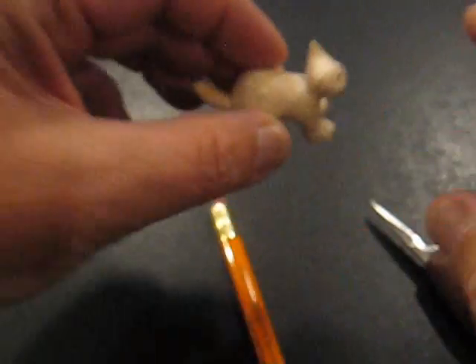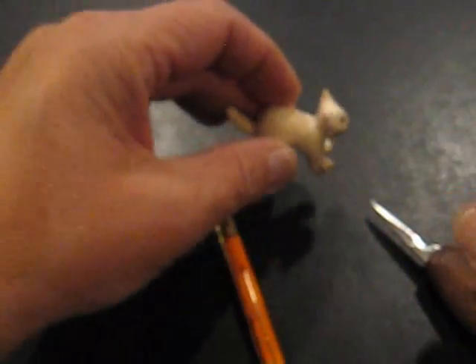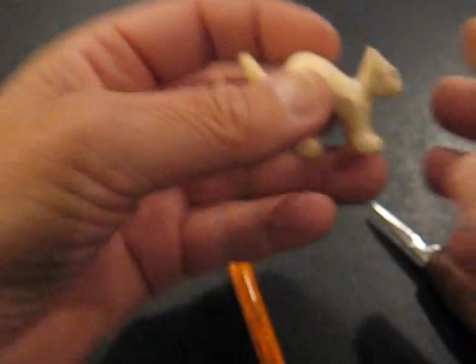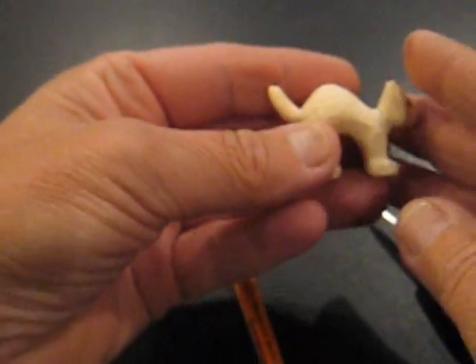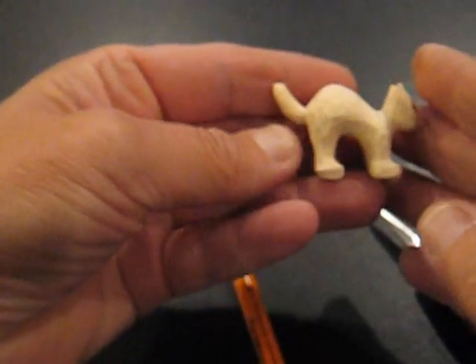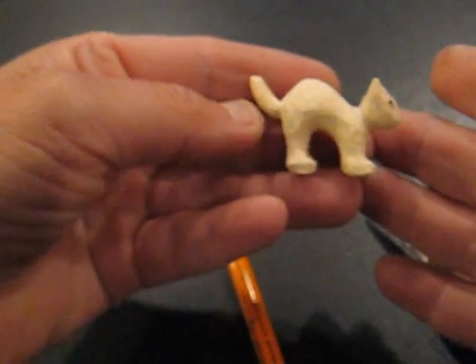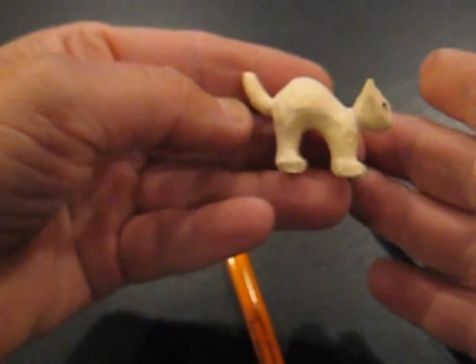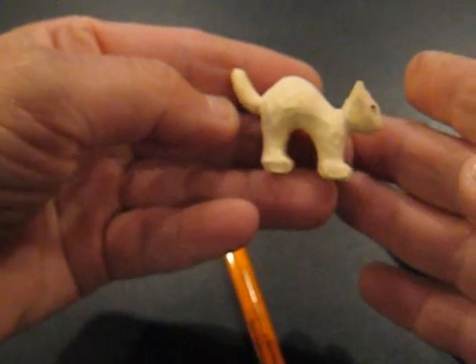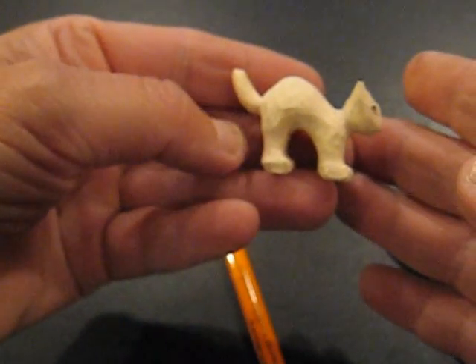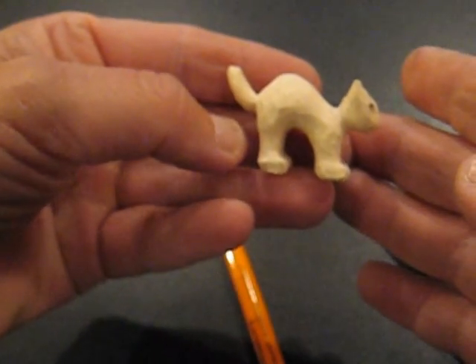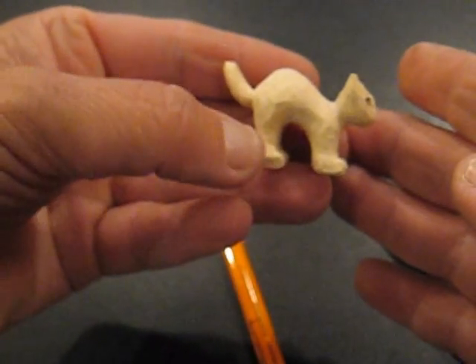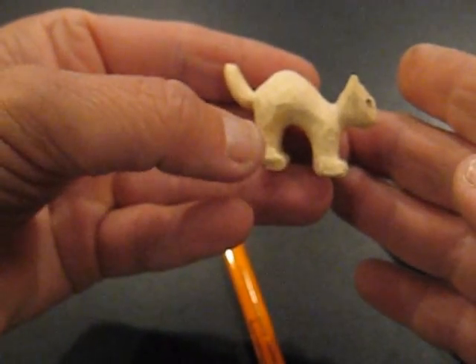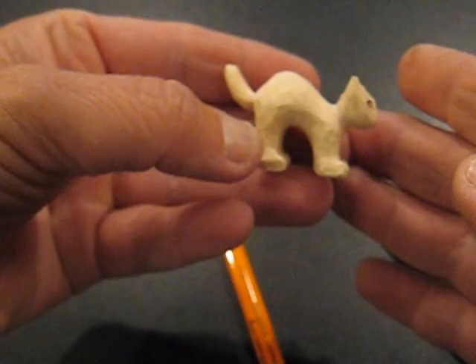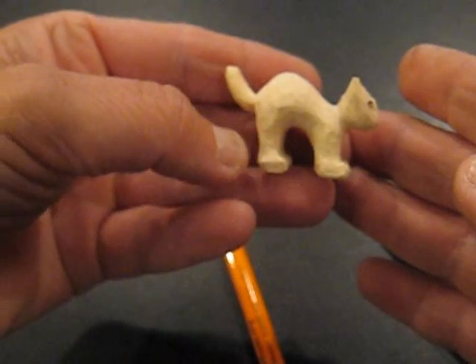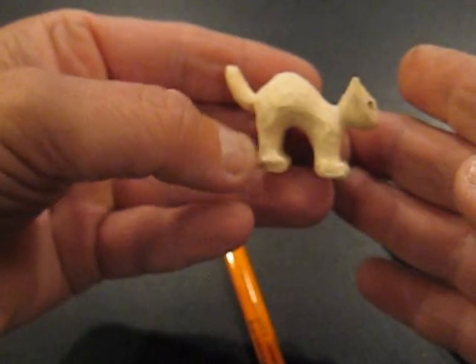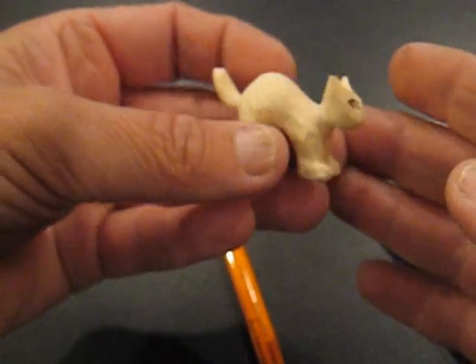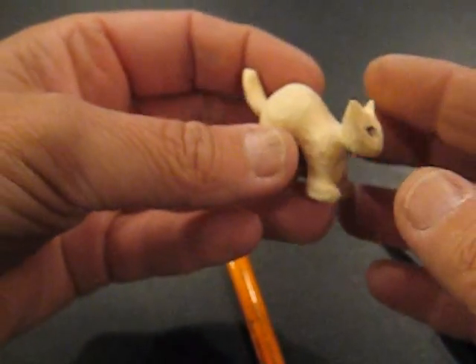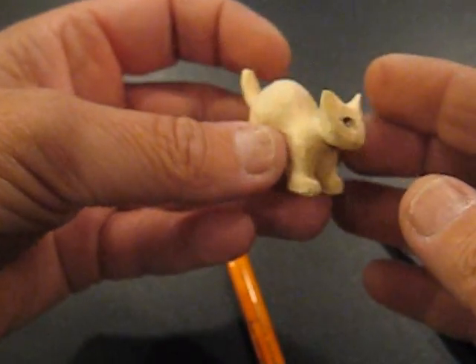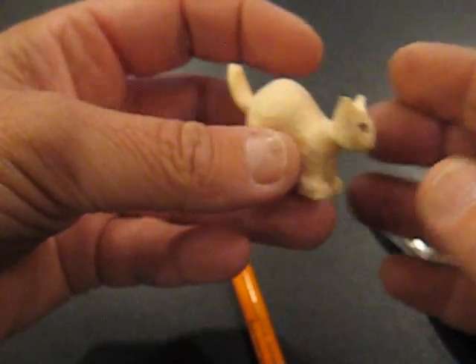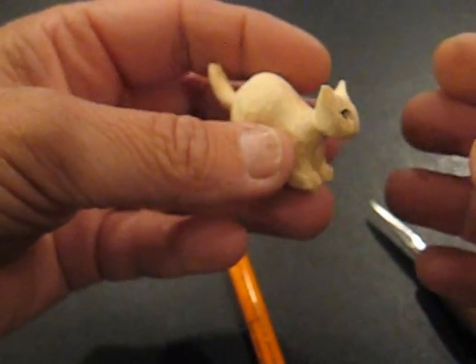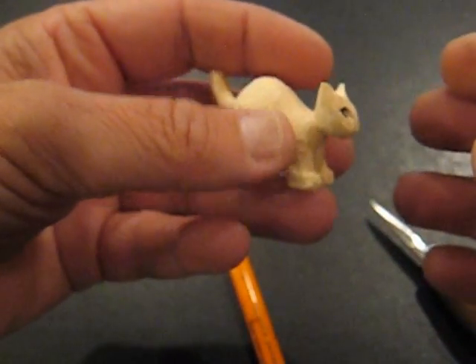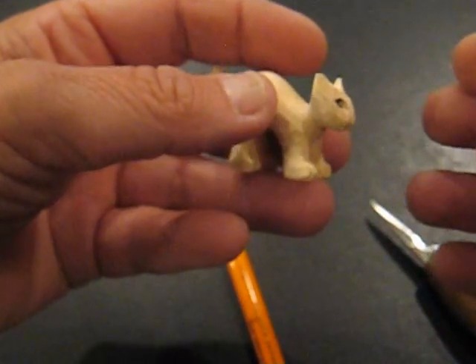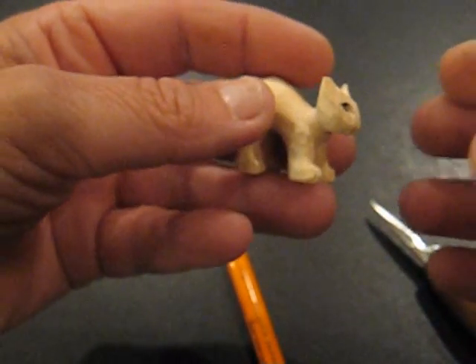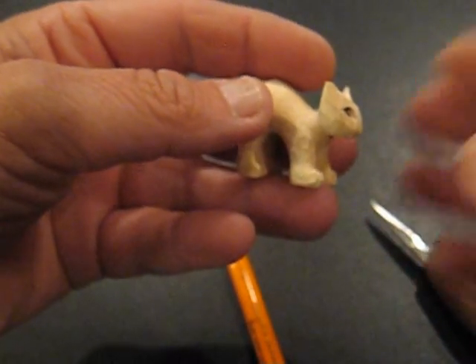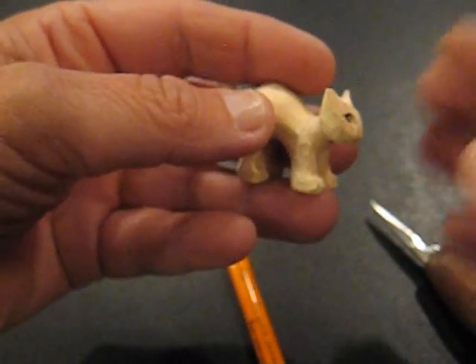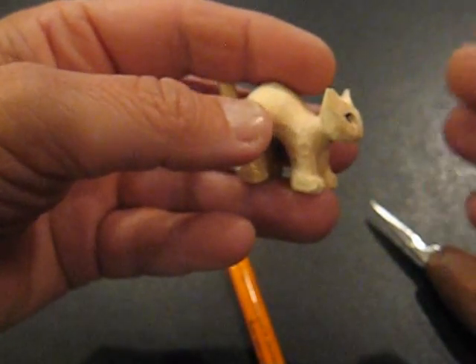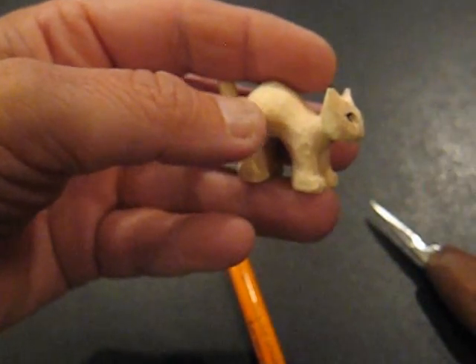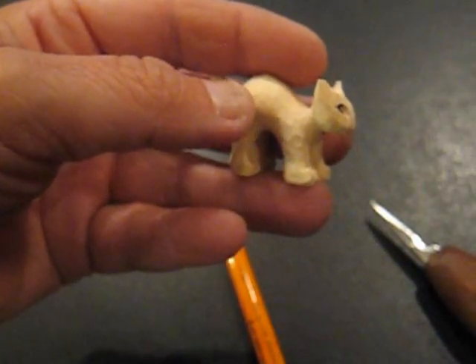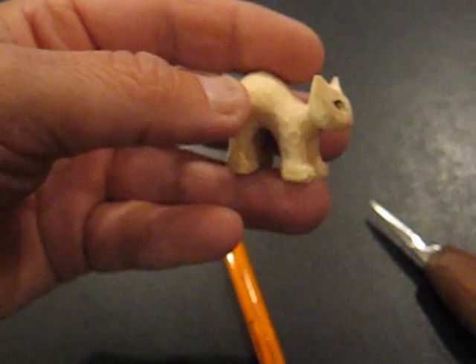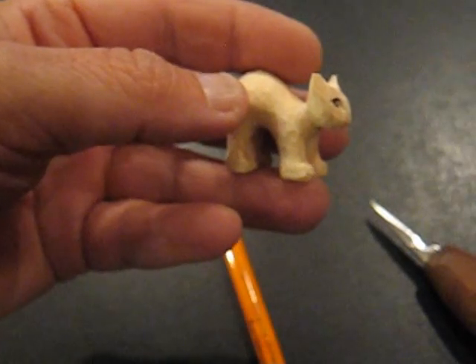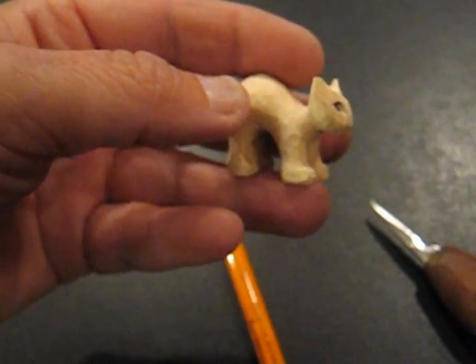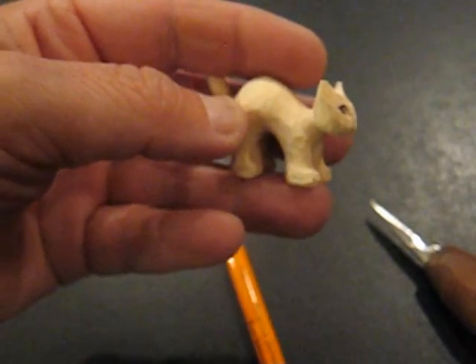So that's a little black cat for Halloween. Thanks so much for joining me here on the Carver's Woodshop. Have a great, safe and happy carving day. Bye-bye.